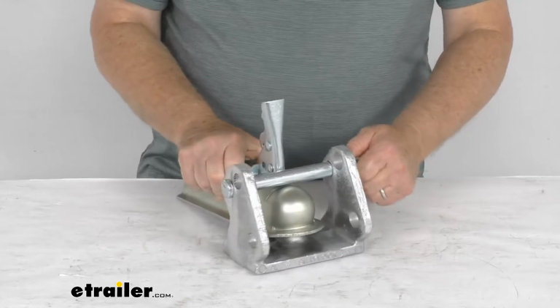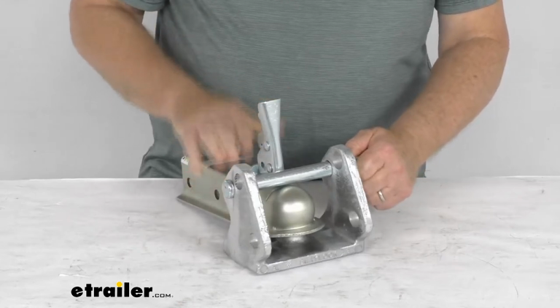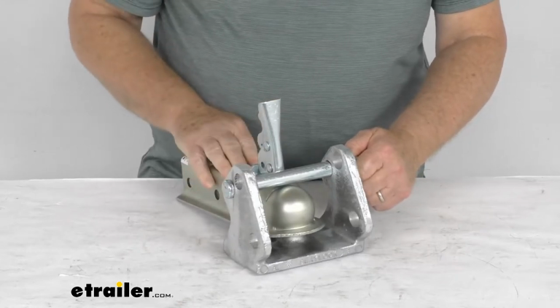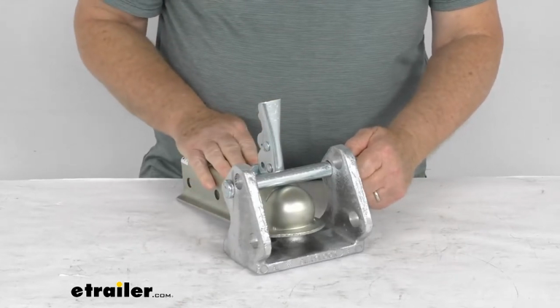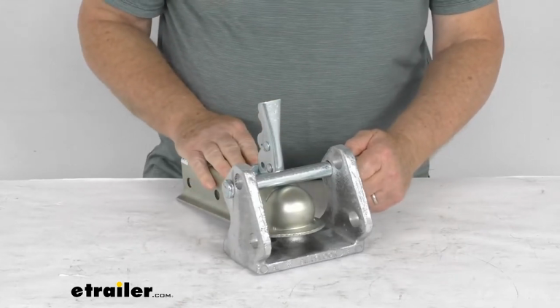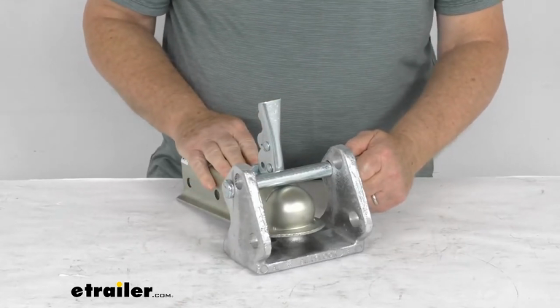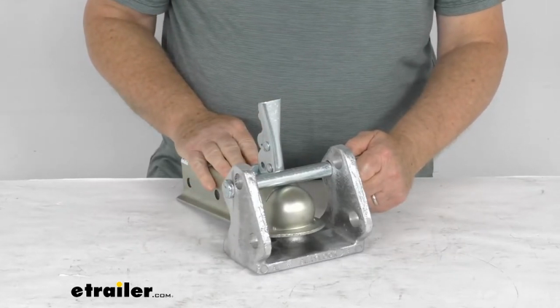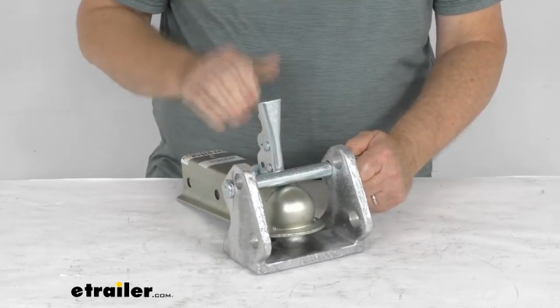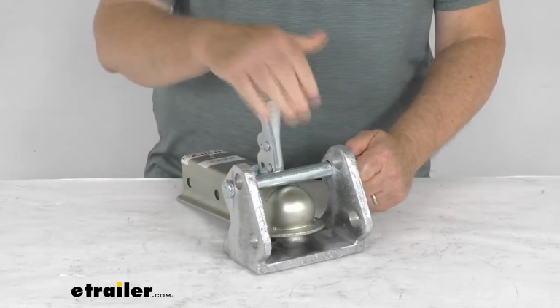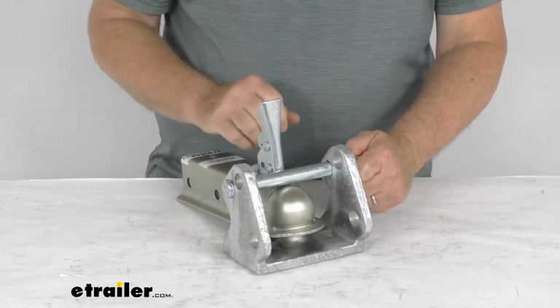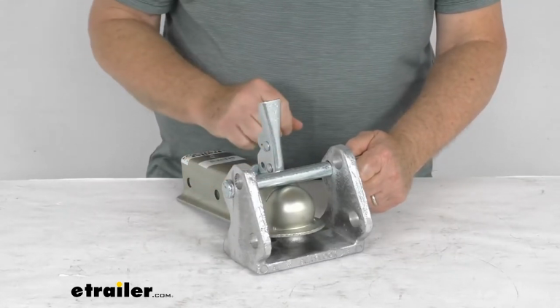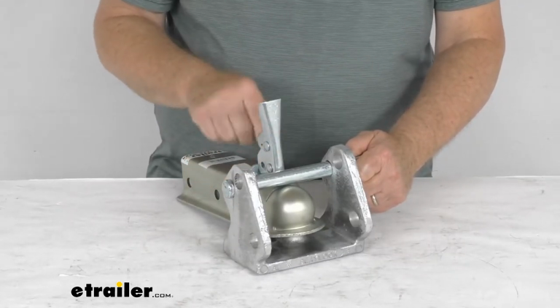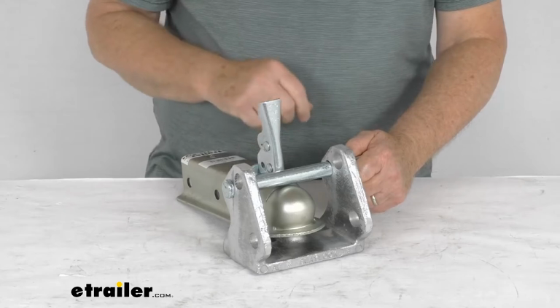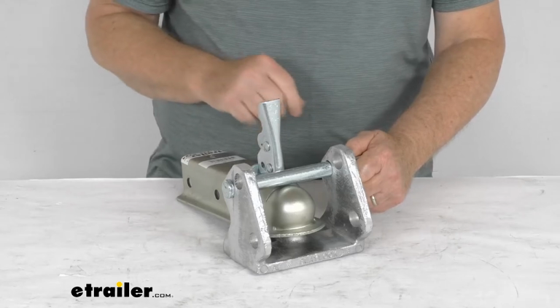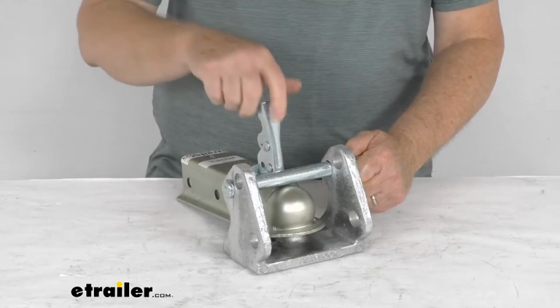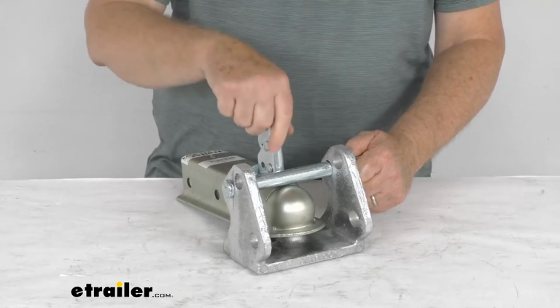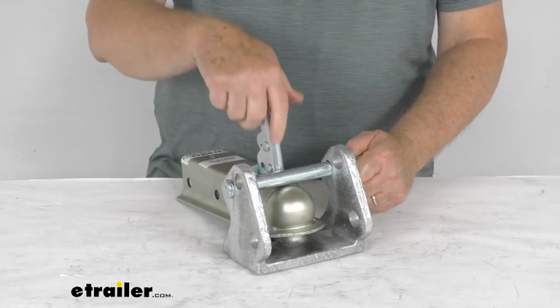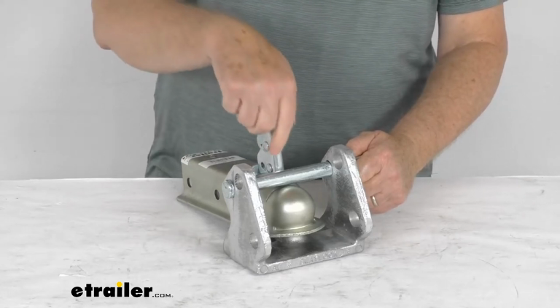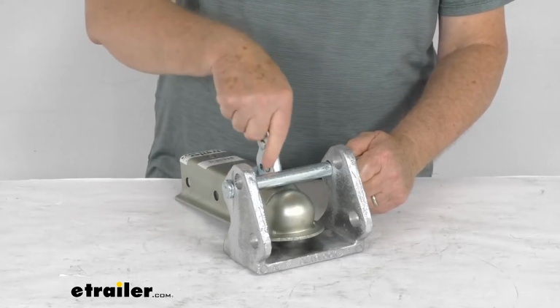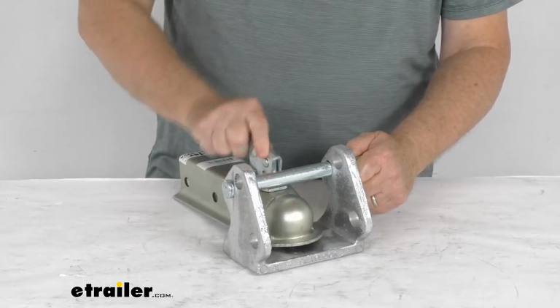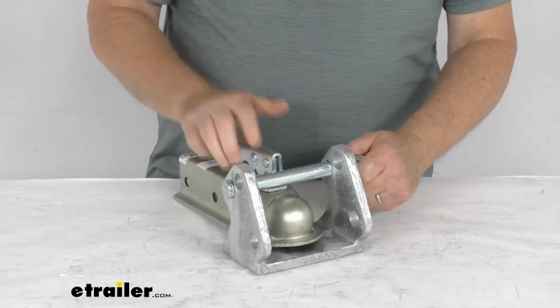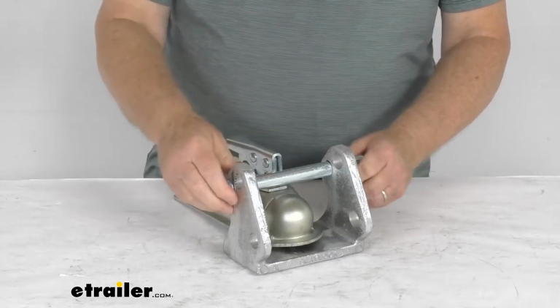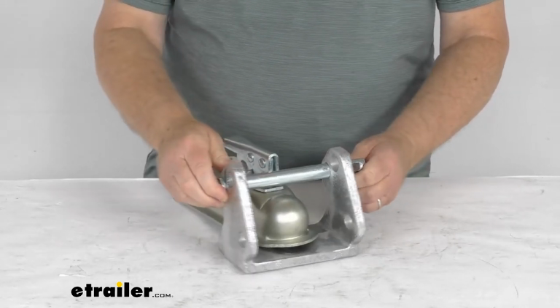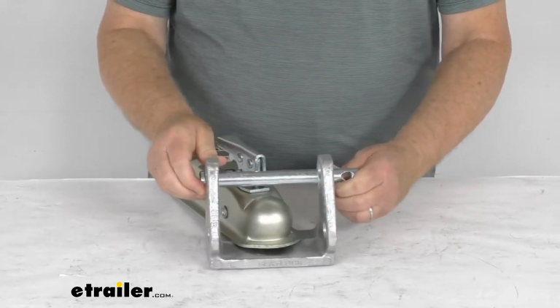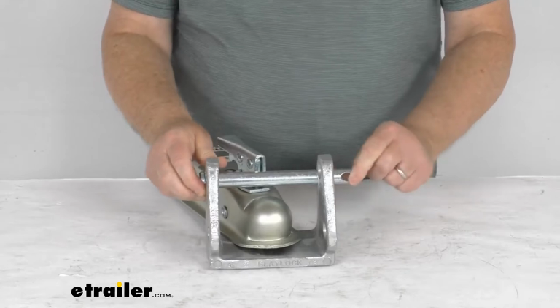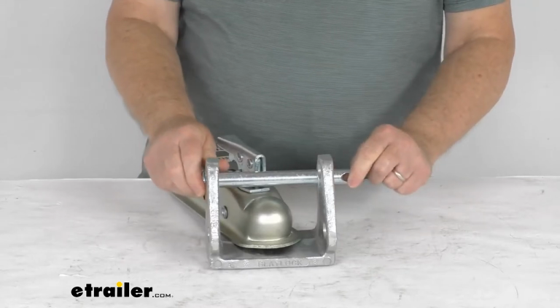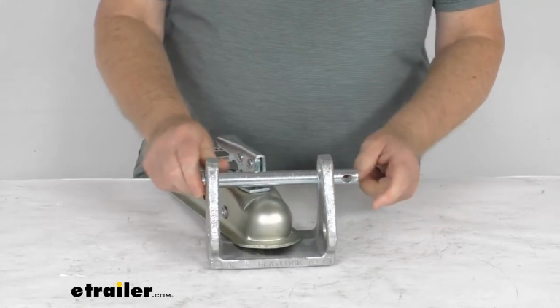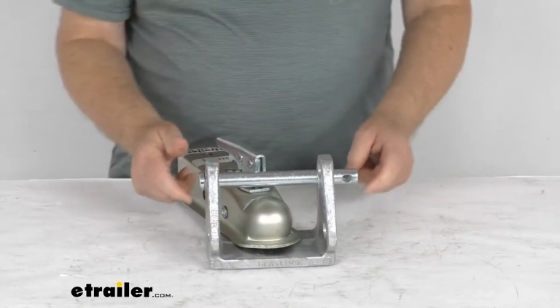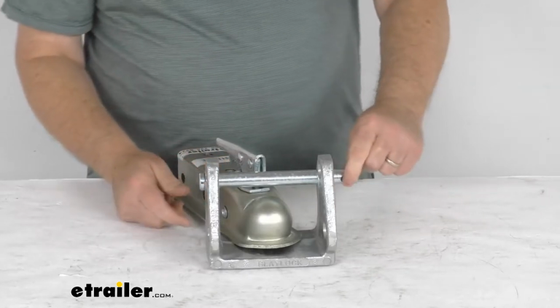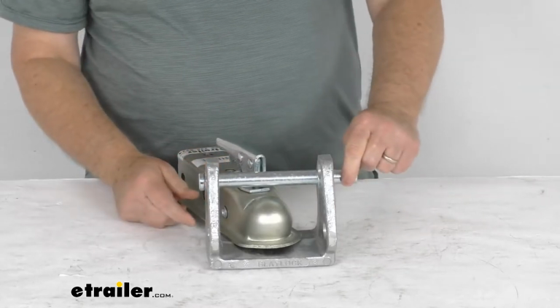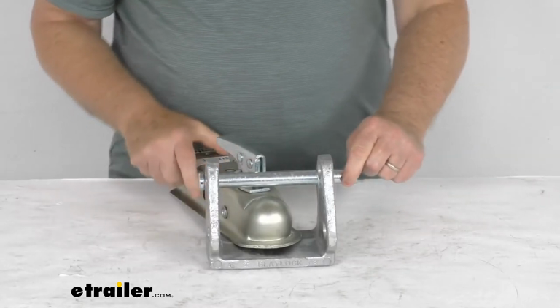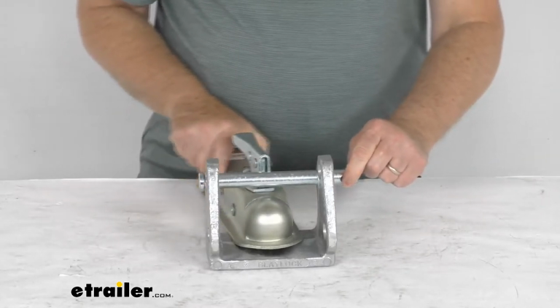Basically, if you have this lock on an unintended trailer, there's no way a person can hook it up to a hitch ball and drive away with your trailer. Once you choose that pin position, slide the pin through and then lock it on this side.